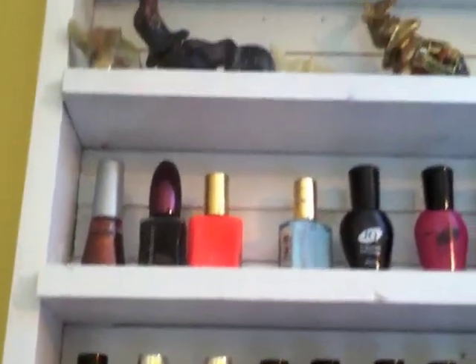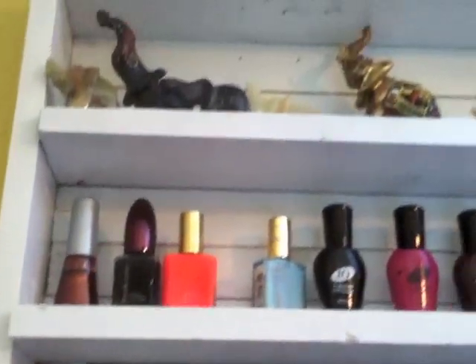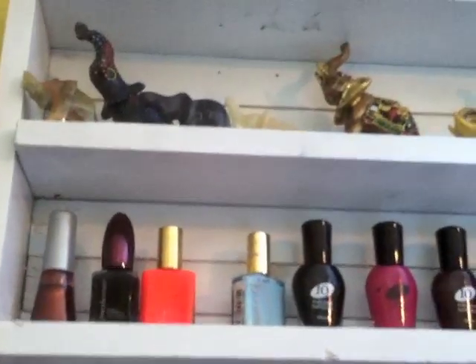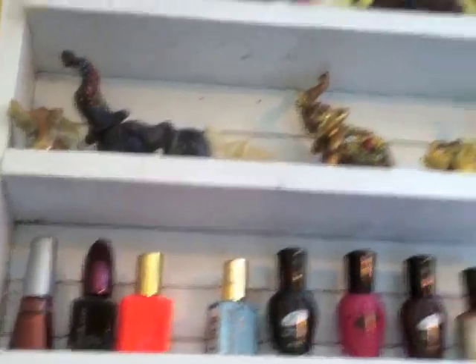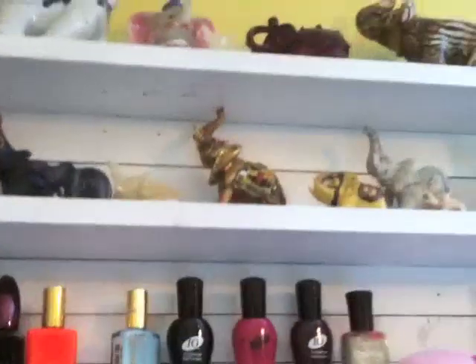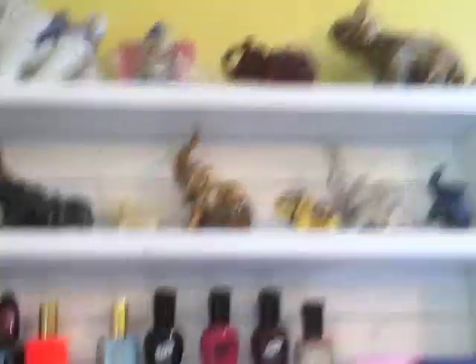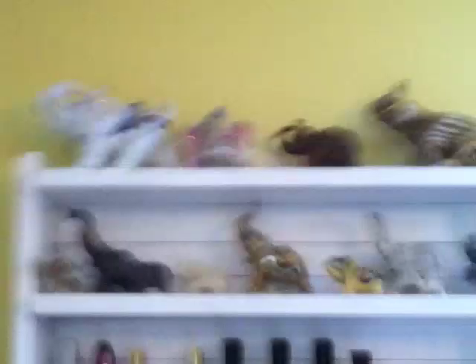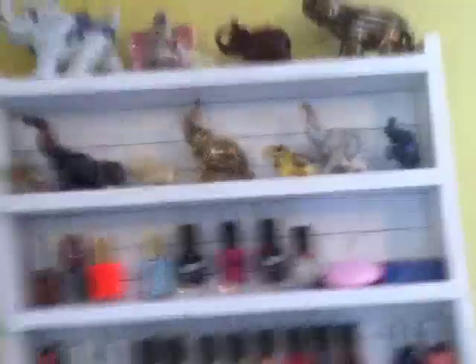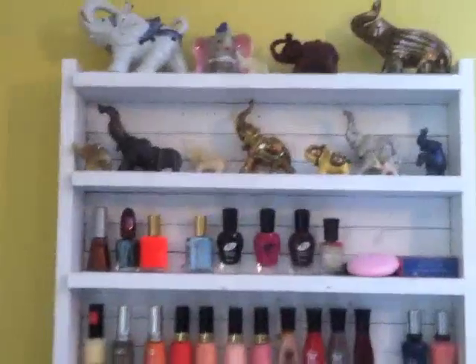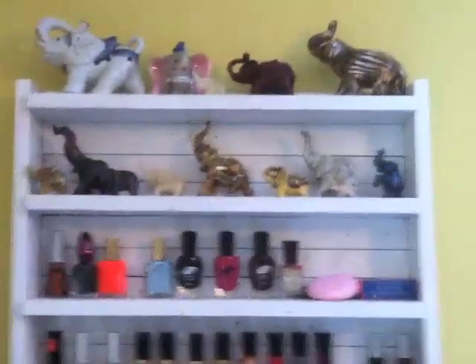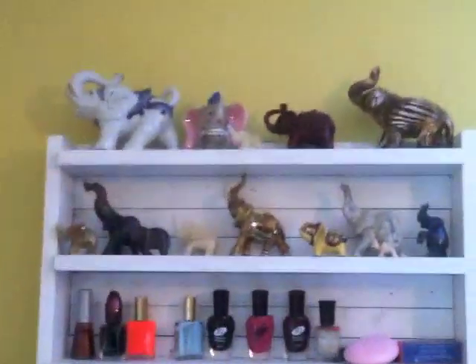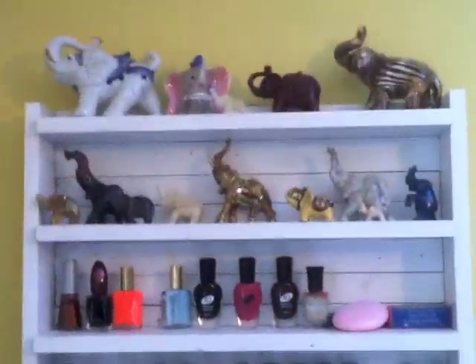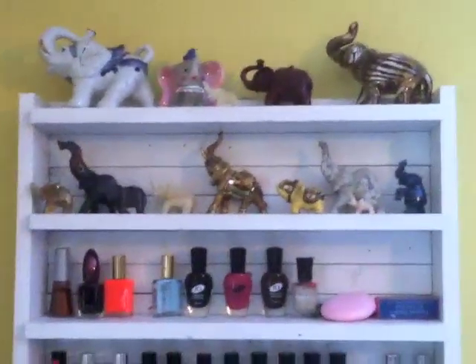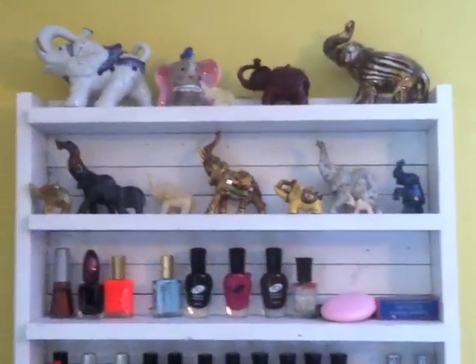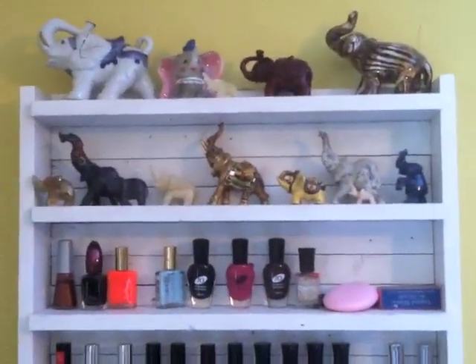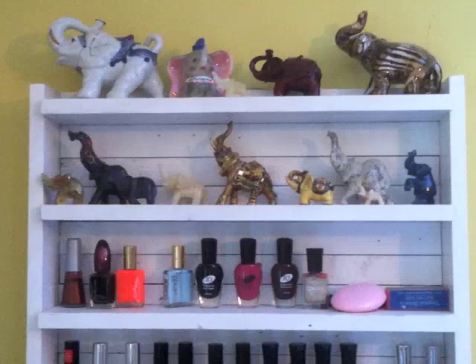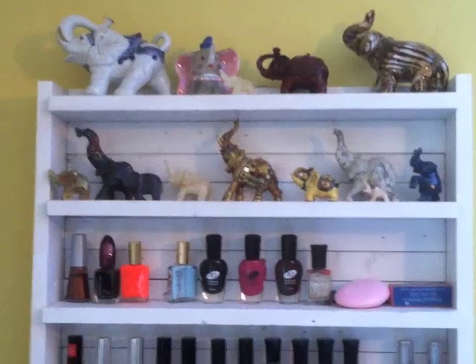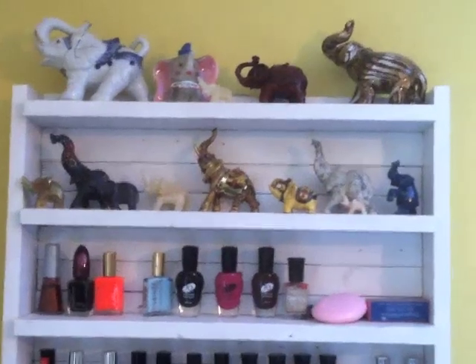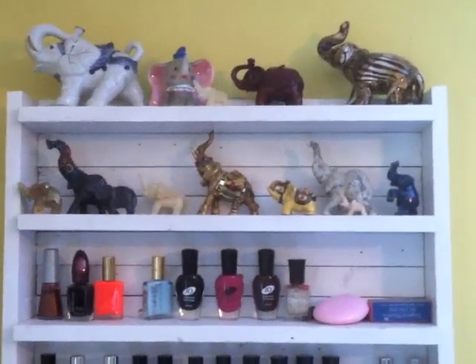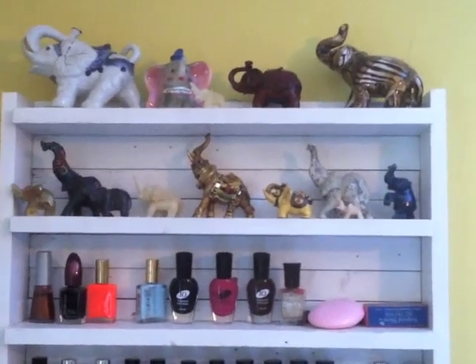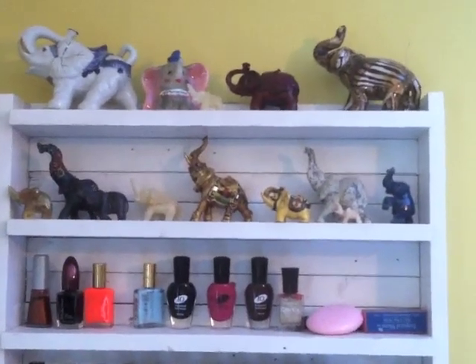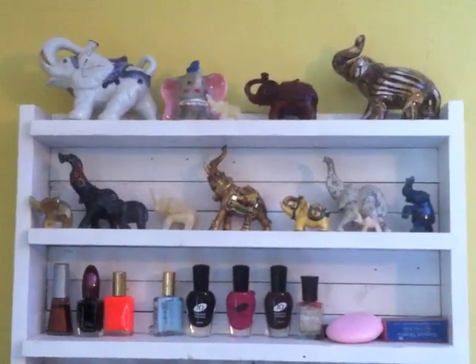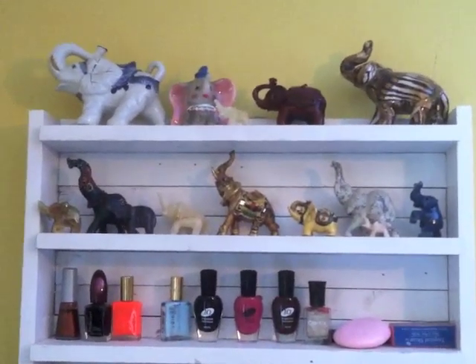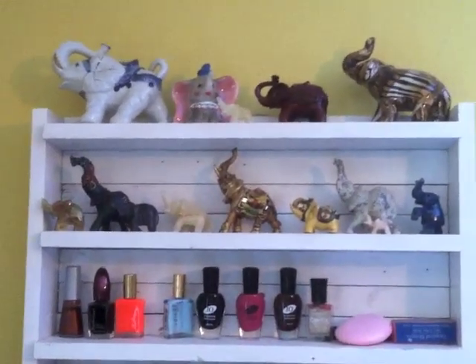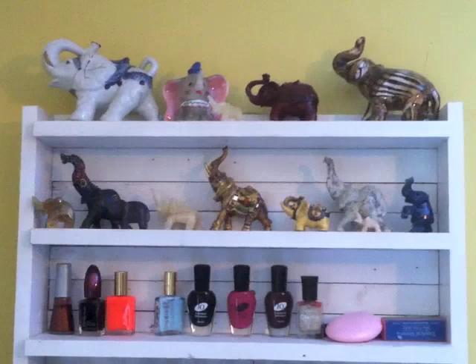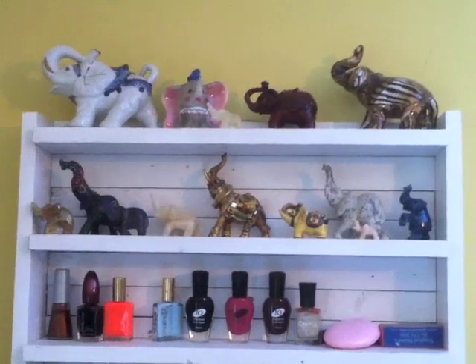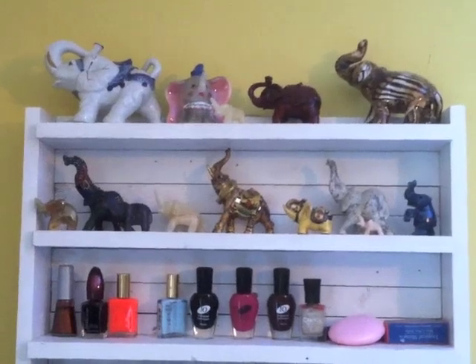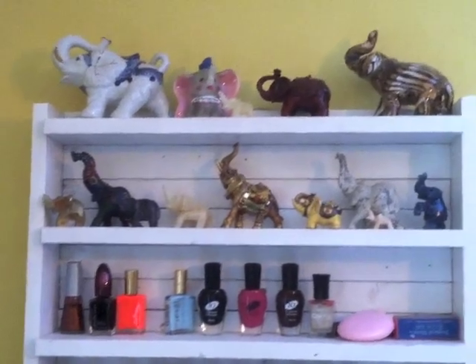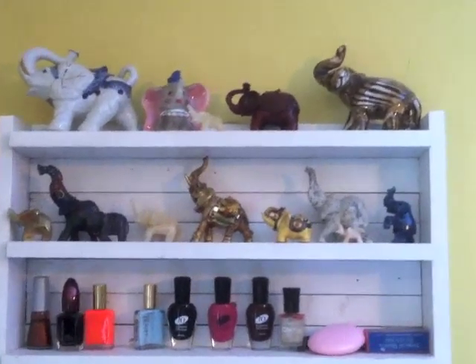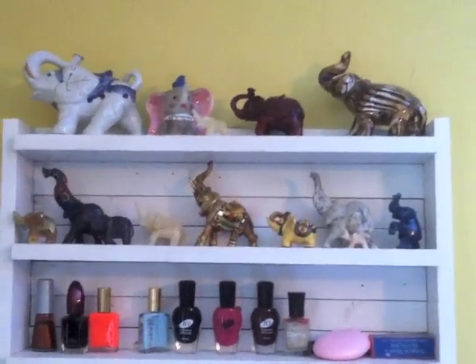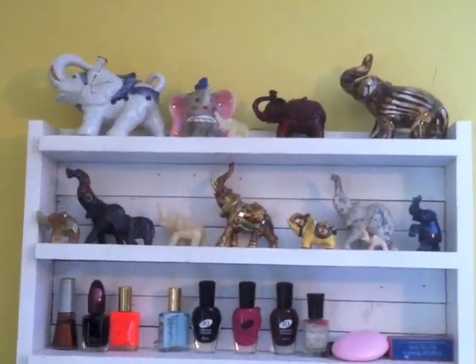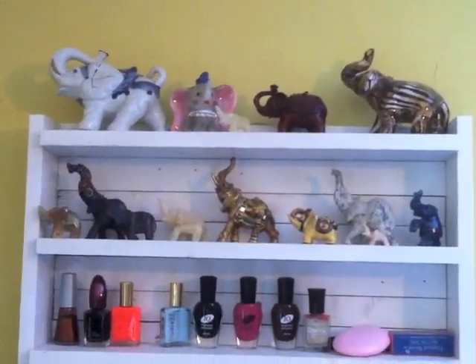And then at the top — oh my gosh, I almost fell — at the top is my elephant figurine collection. If you've followed me for a long time, you know that I collect elephant figurines, so that's where those are.